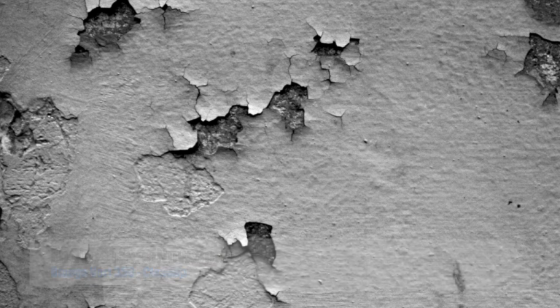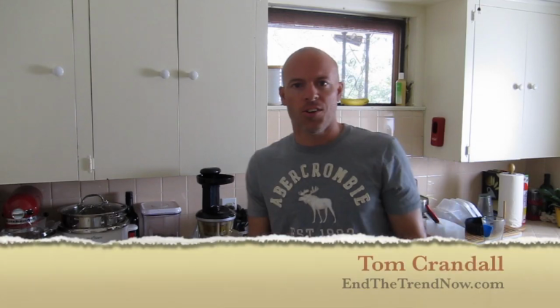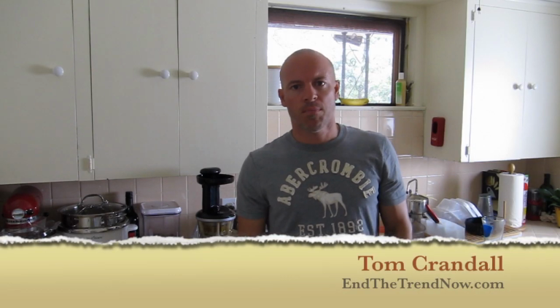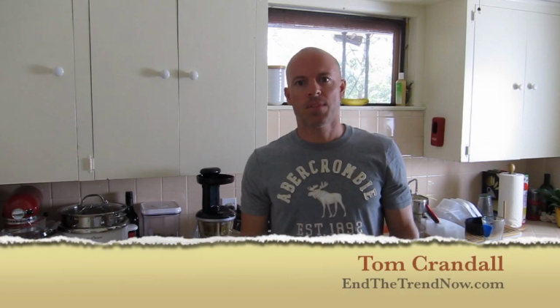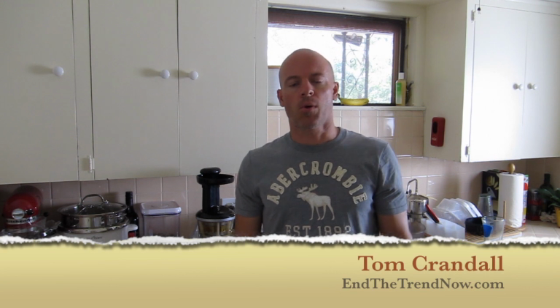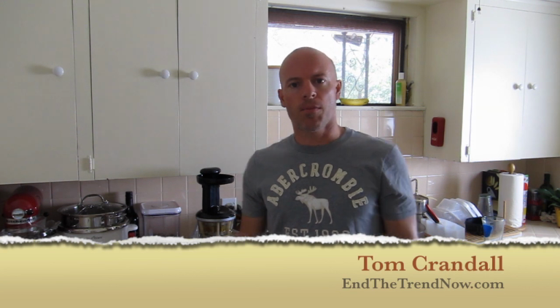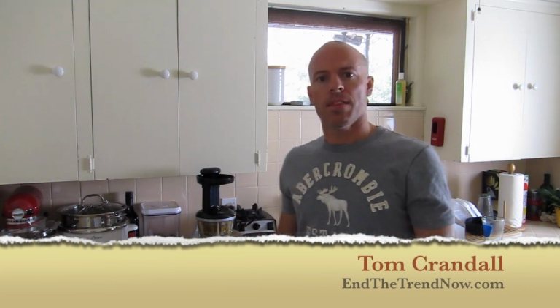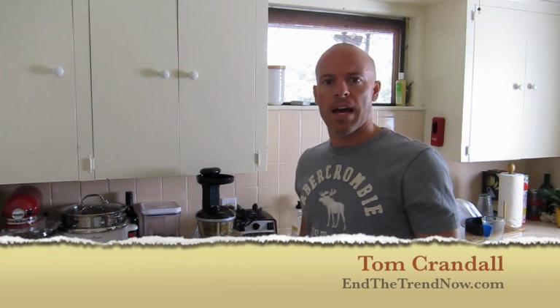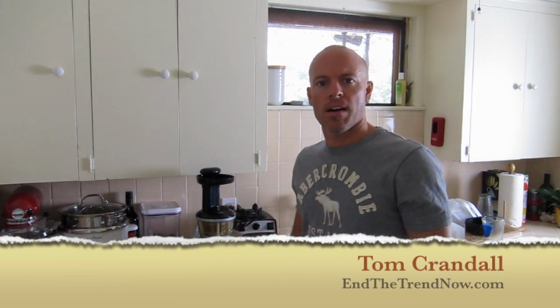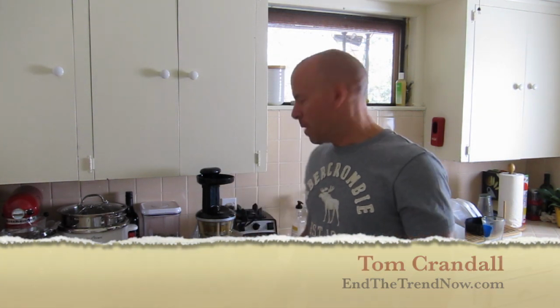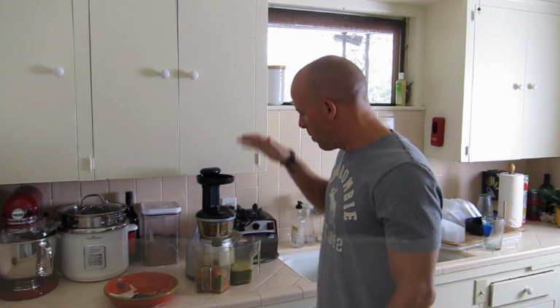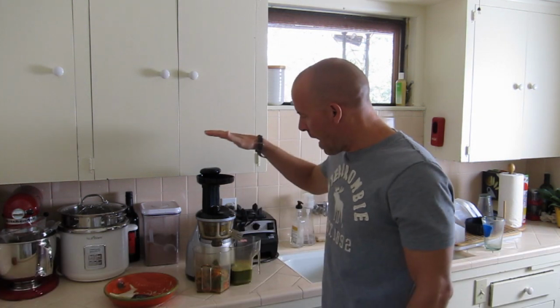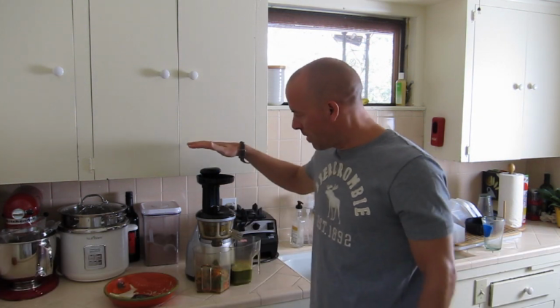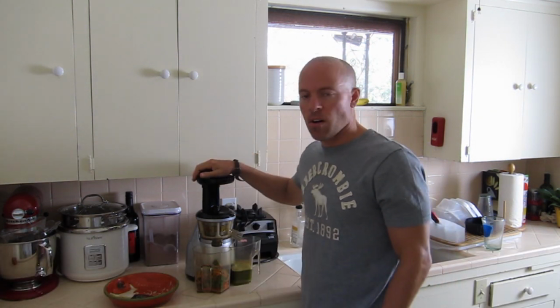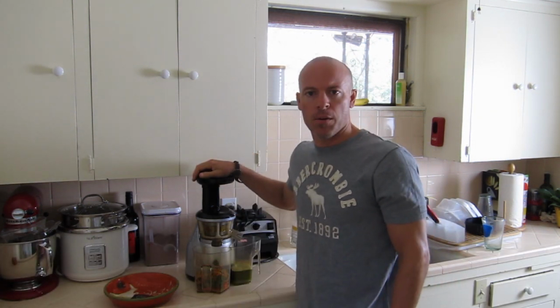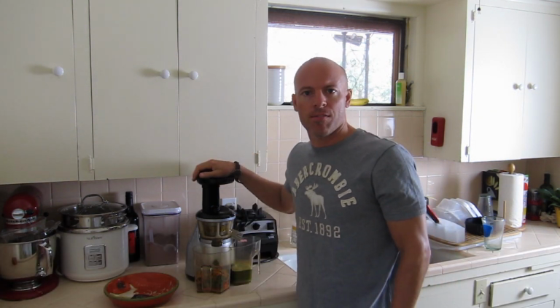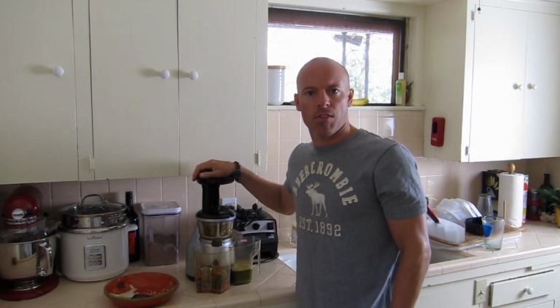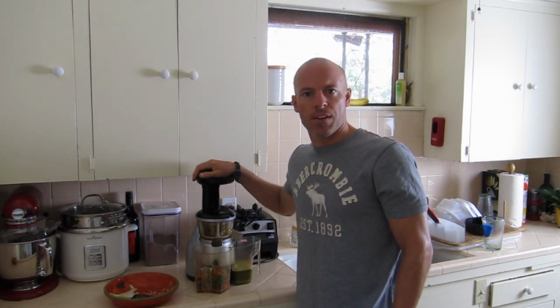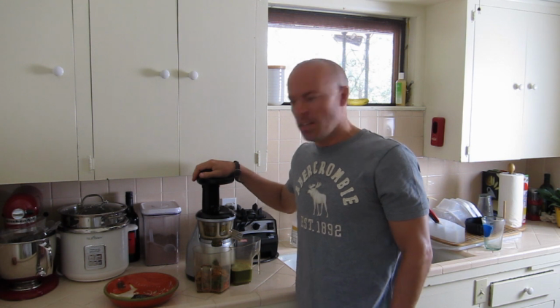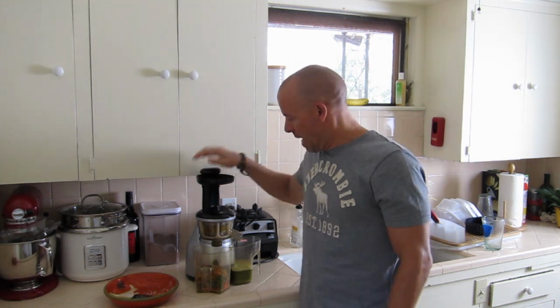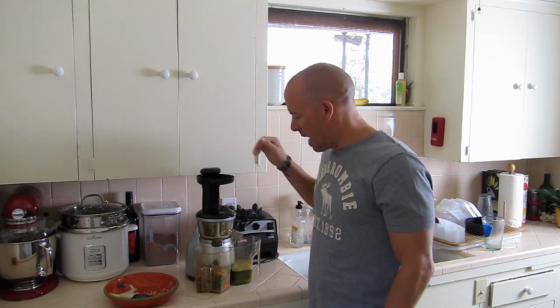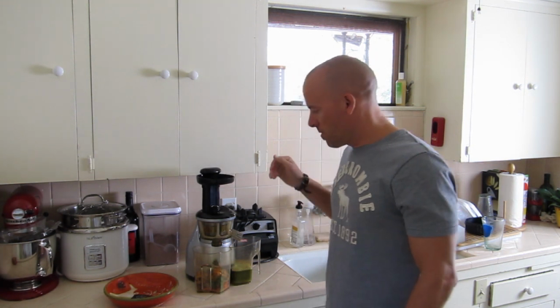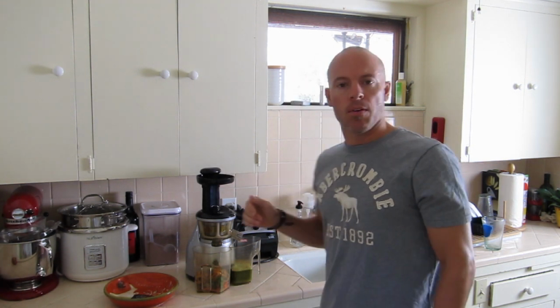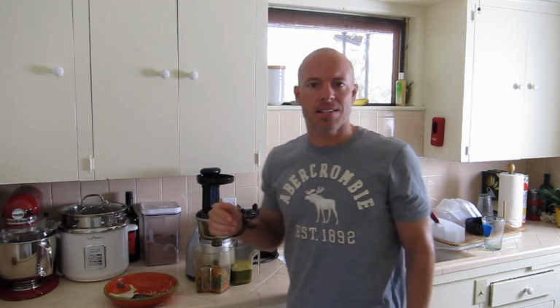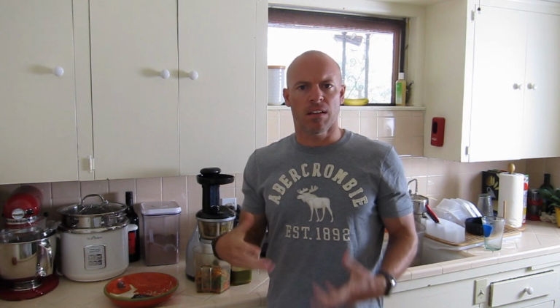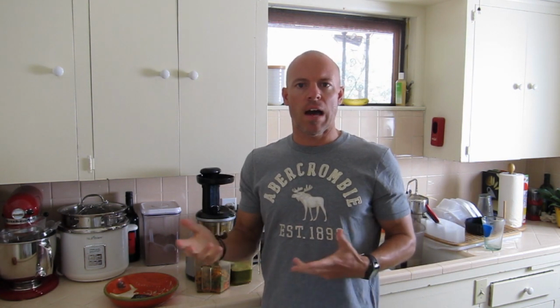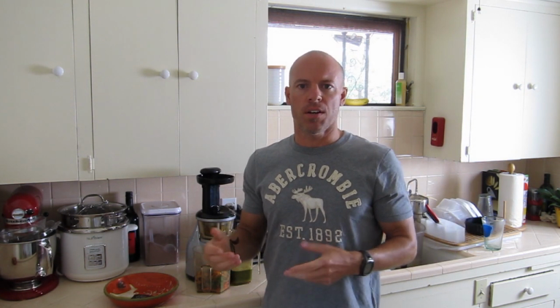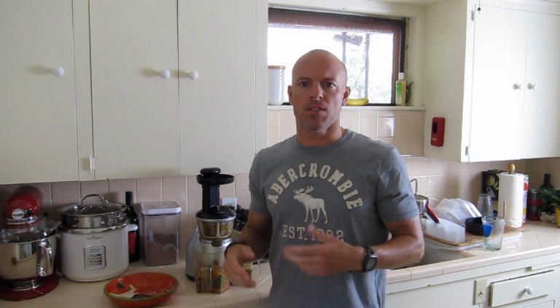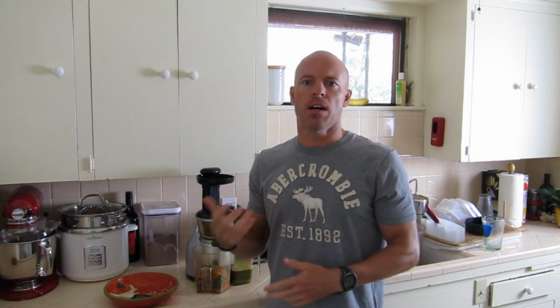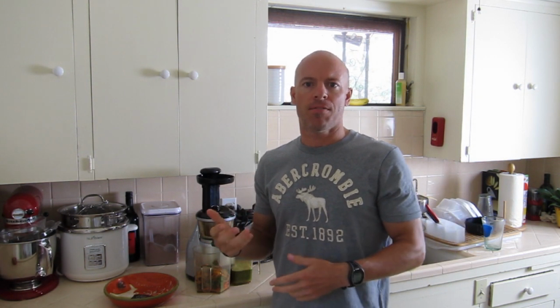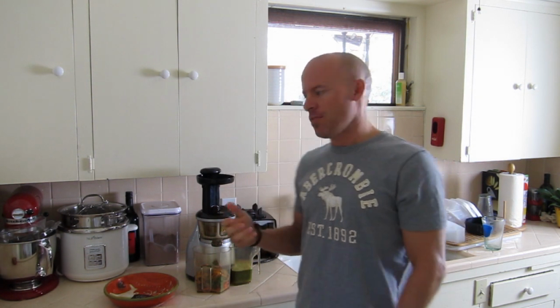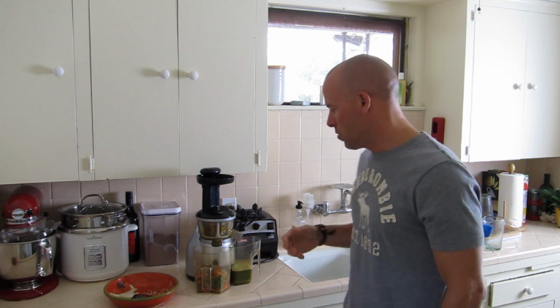How are you doing? My name is Tom Crandall from InTheTrendNow.com and what I have here is called the Omega Vert 350. Some people have asked how hard it is to clean up after you've juiced.